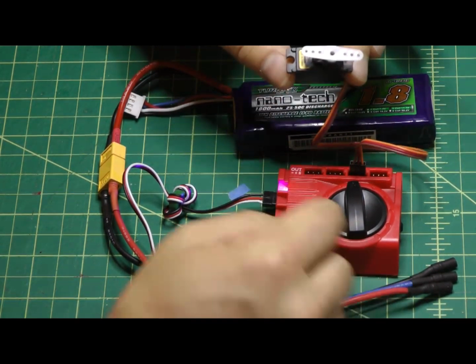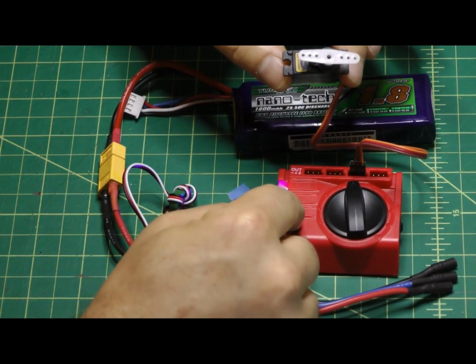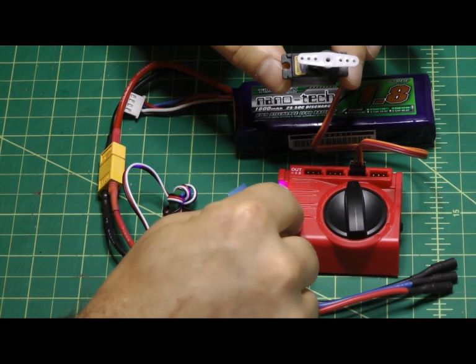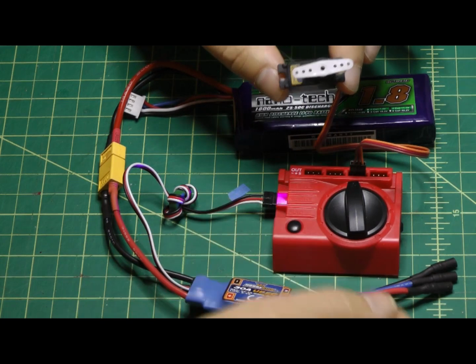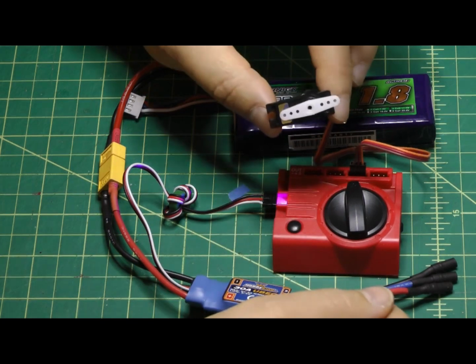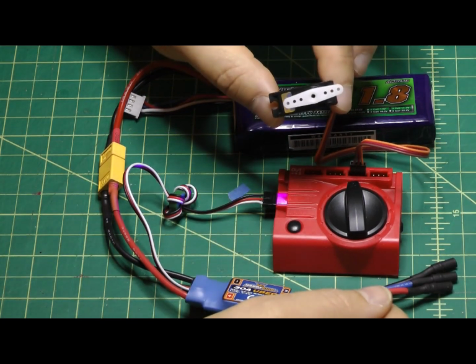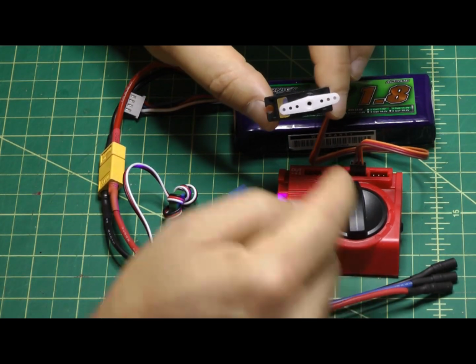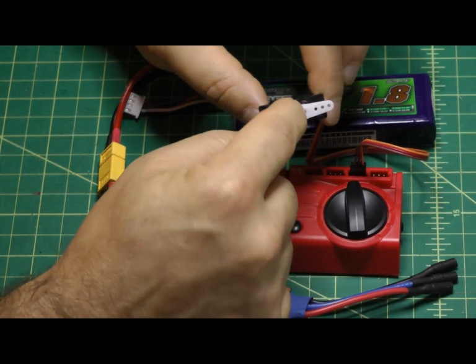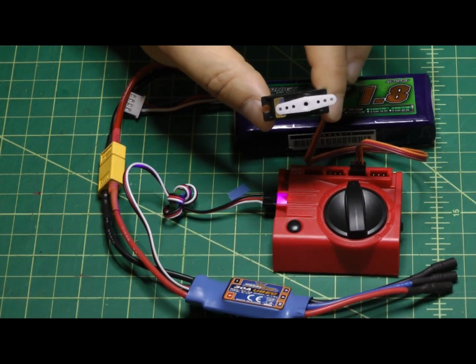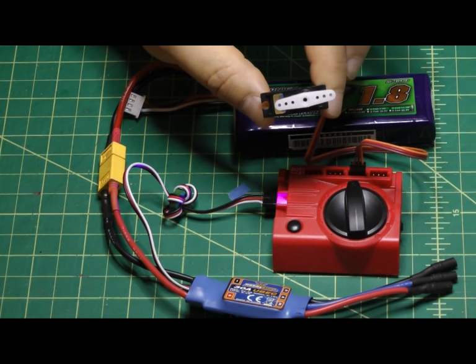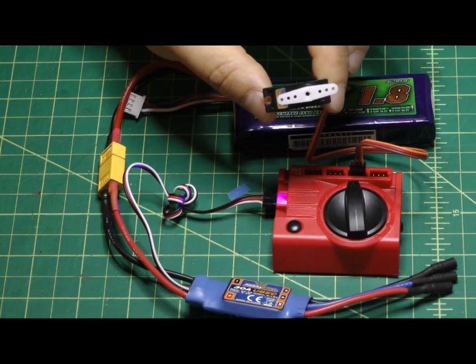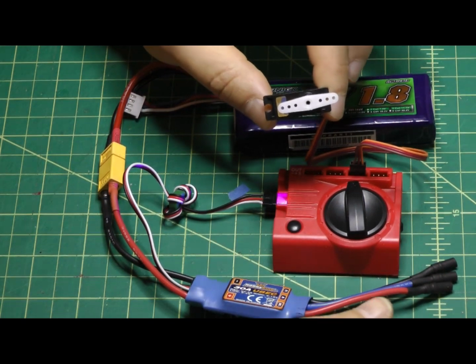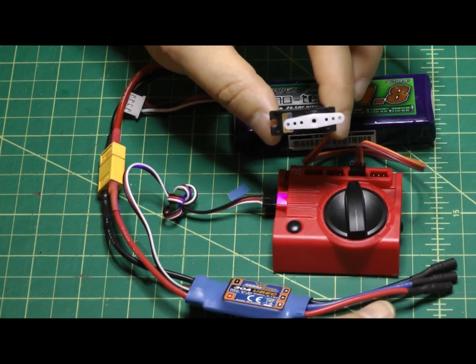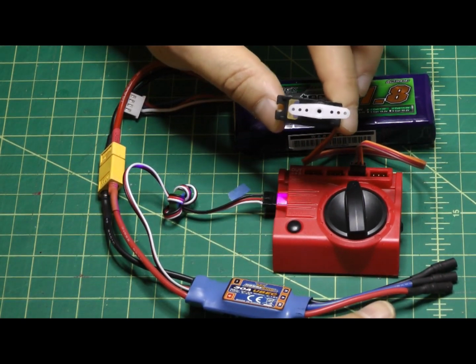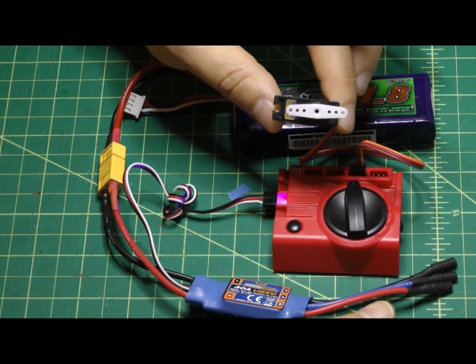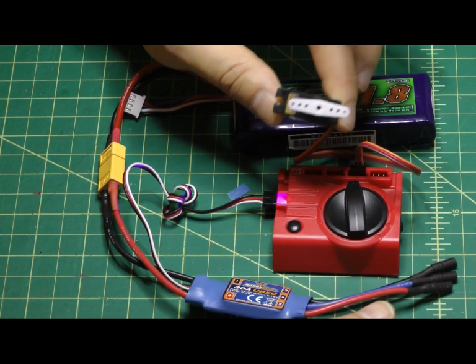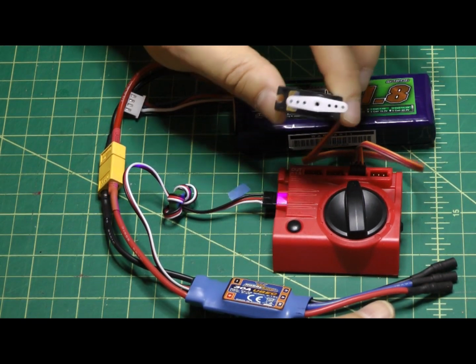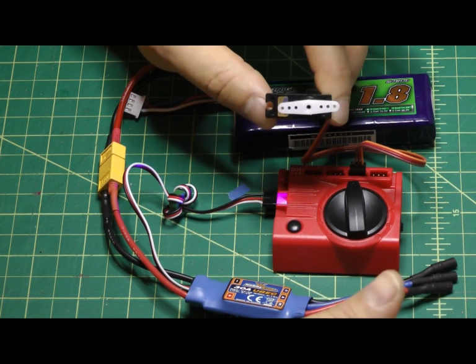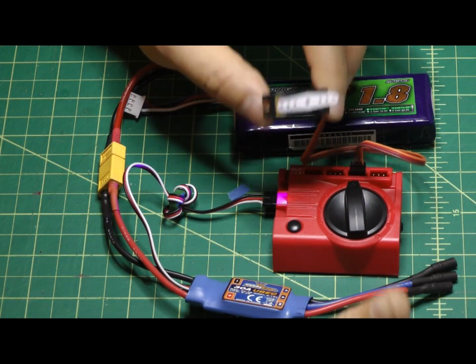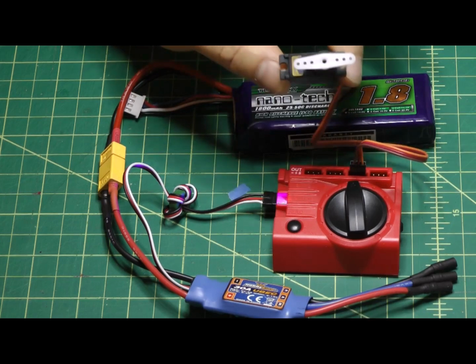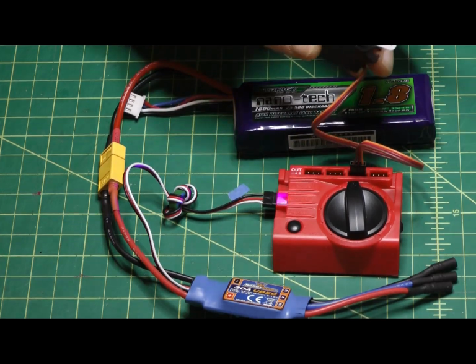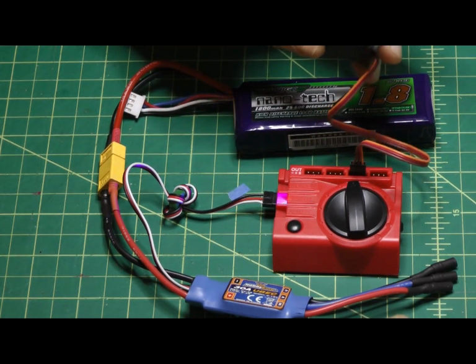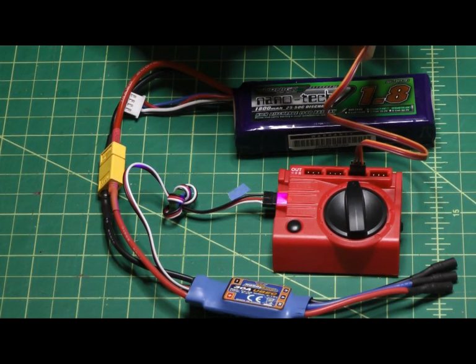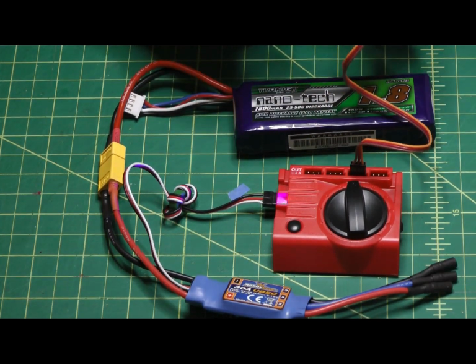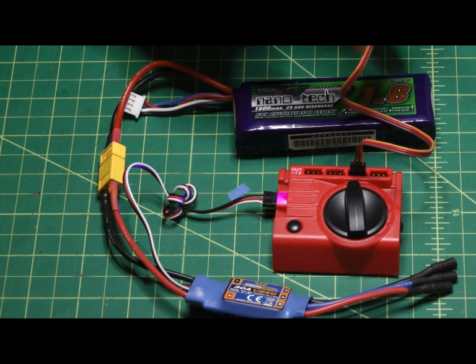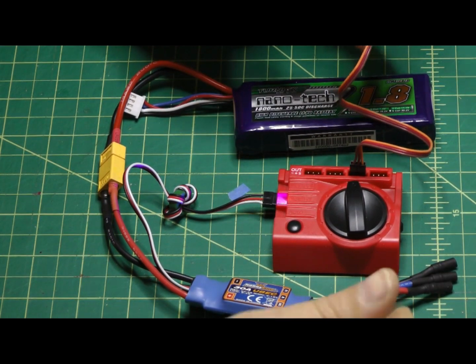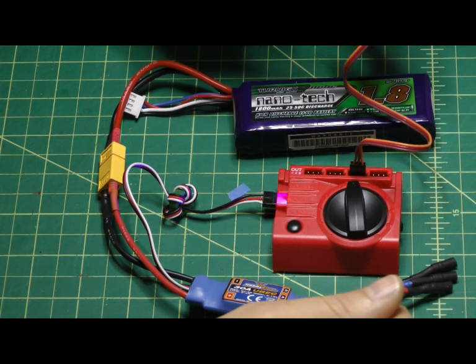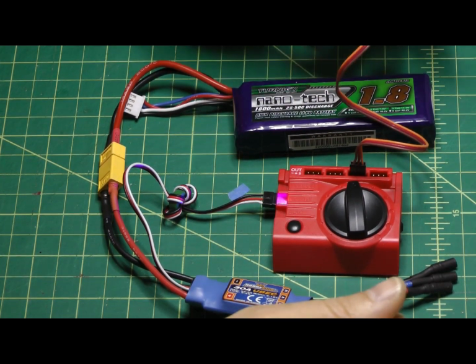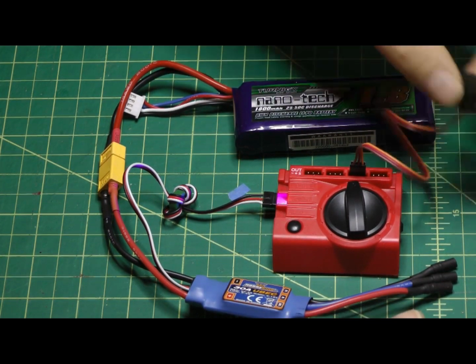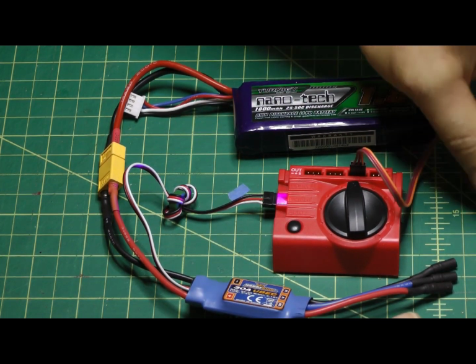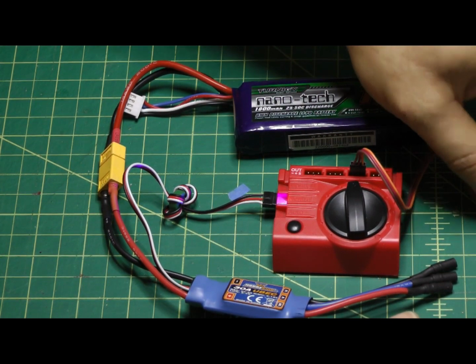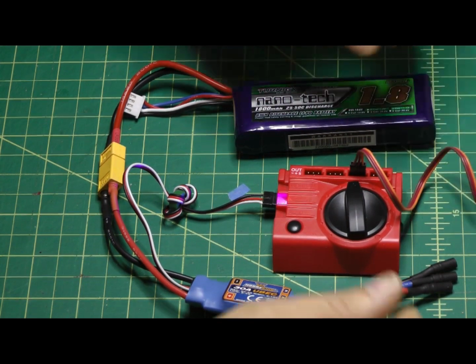All in all, a very useful tool — especially for centering your servo. You get your control horn centered, mount it on the plane, and you know it's good to go.